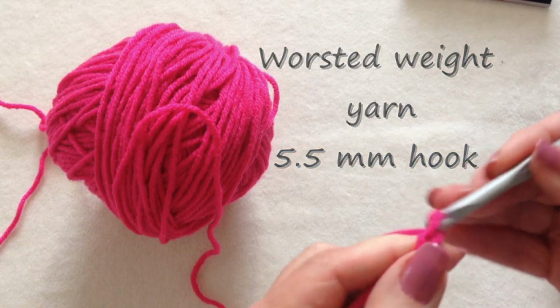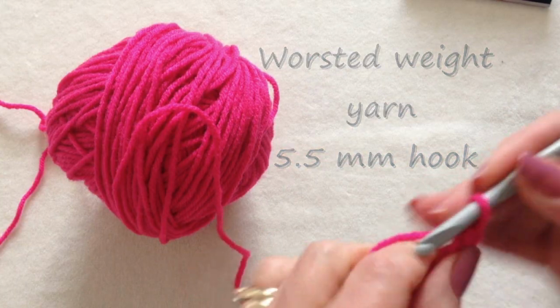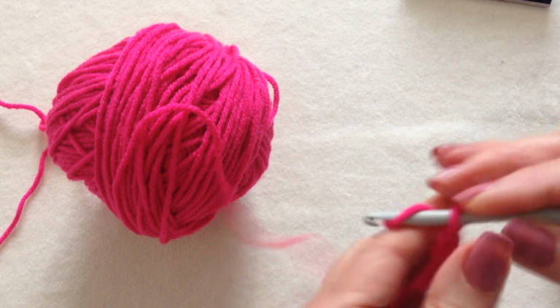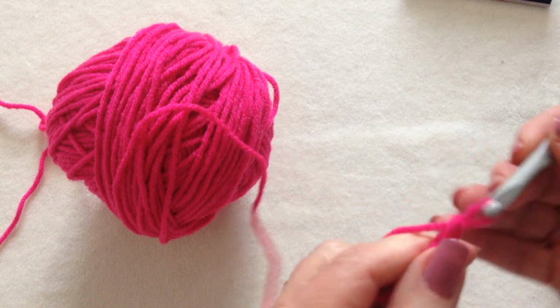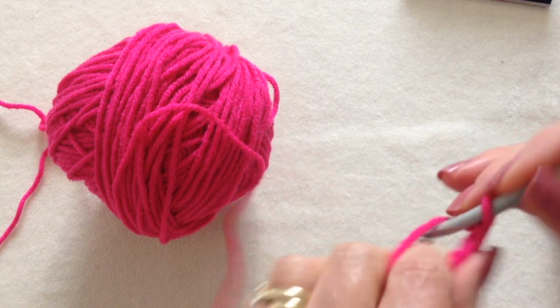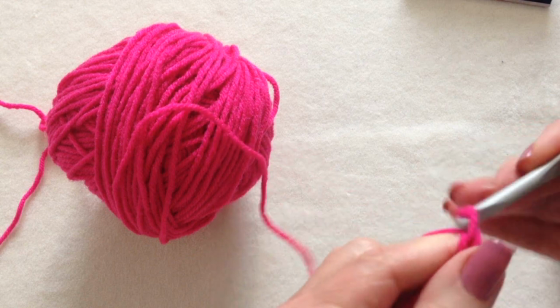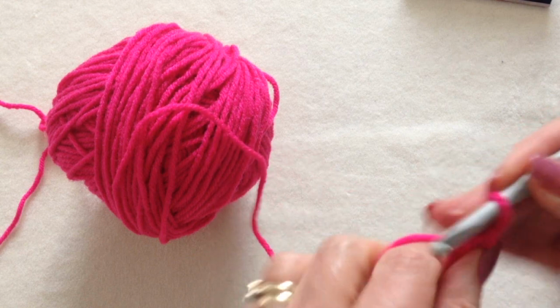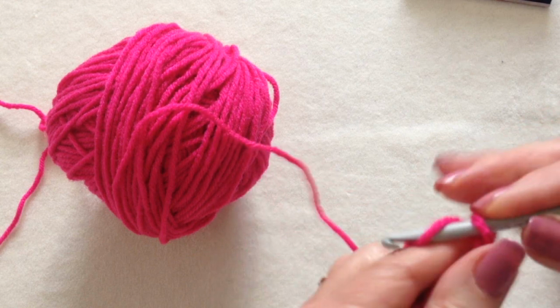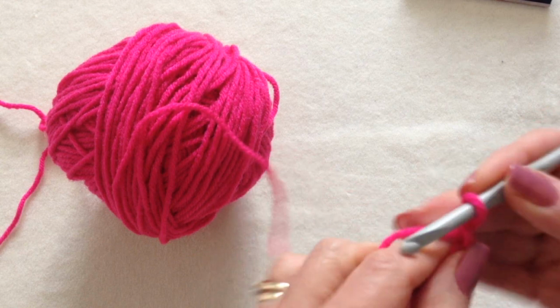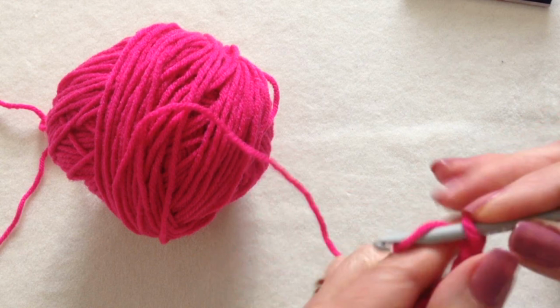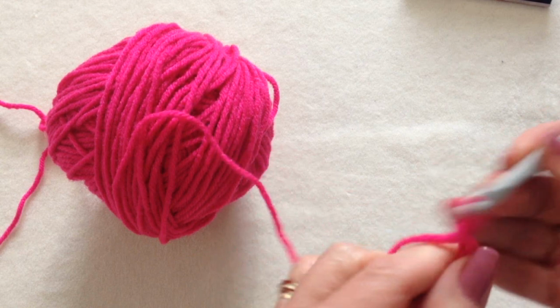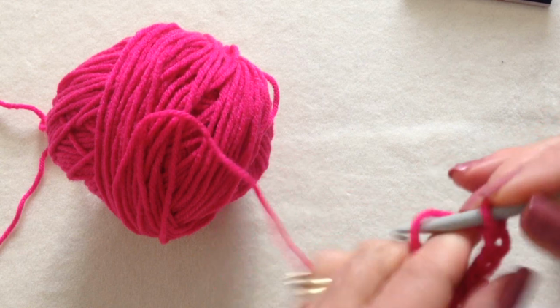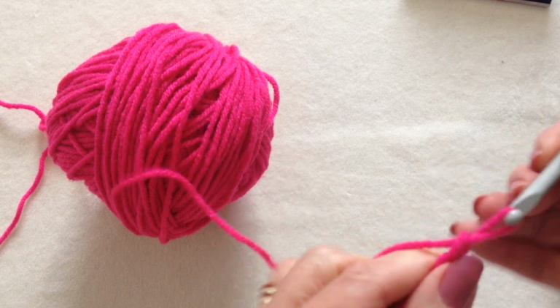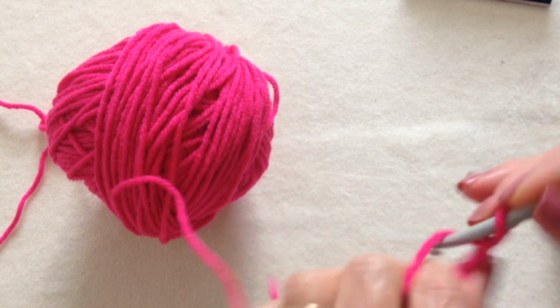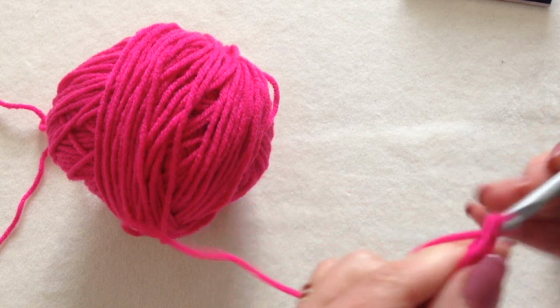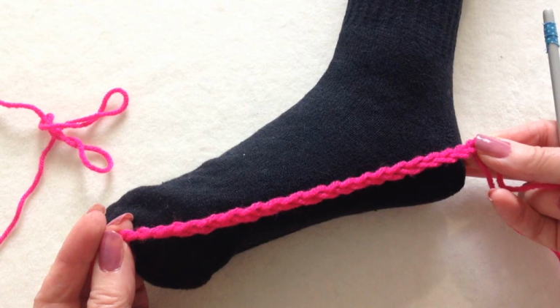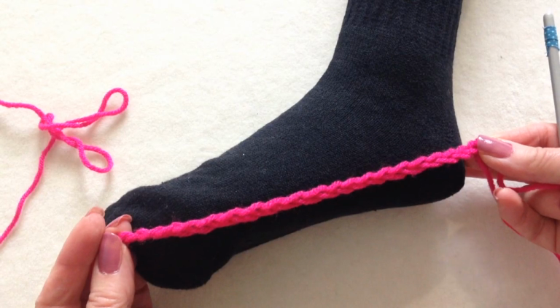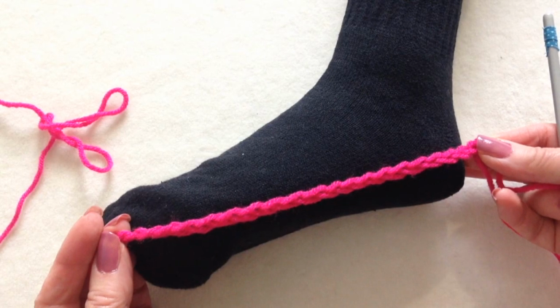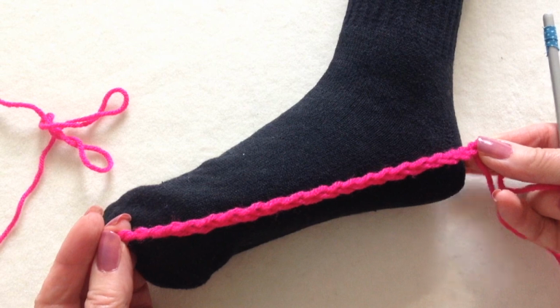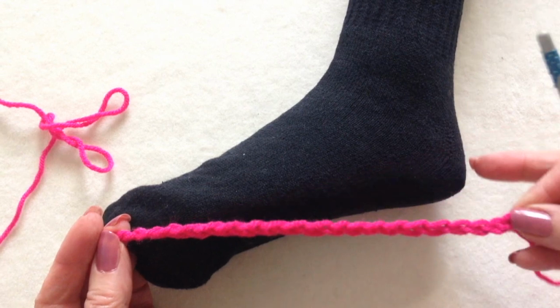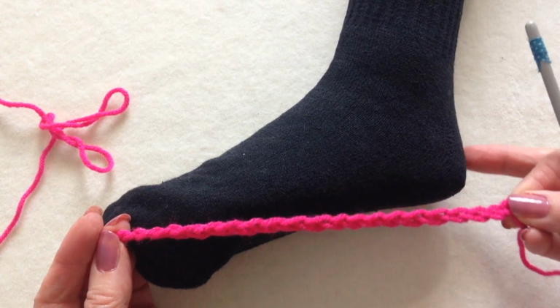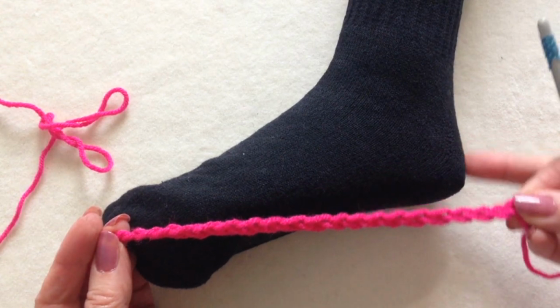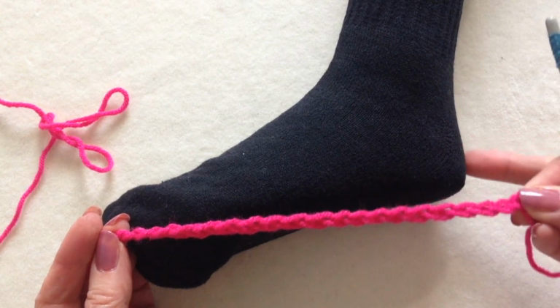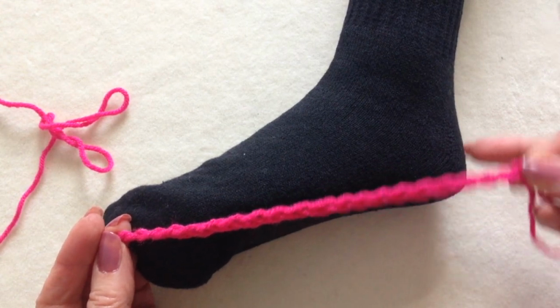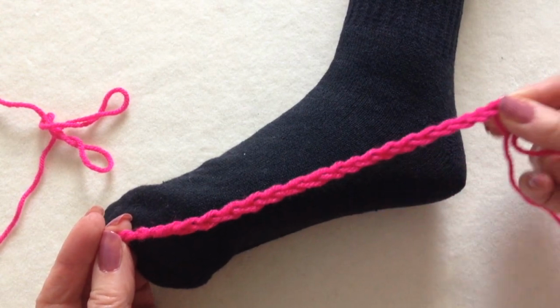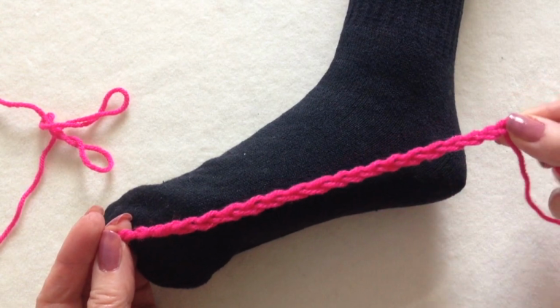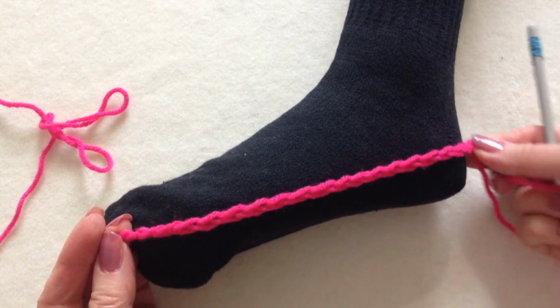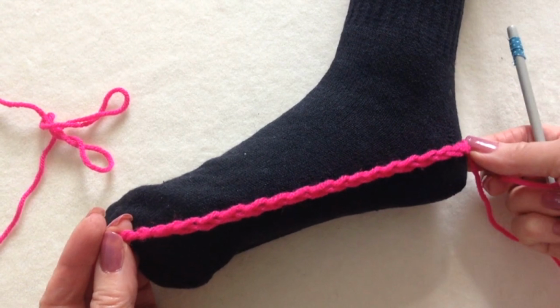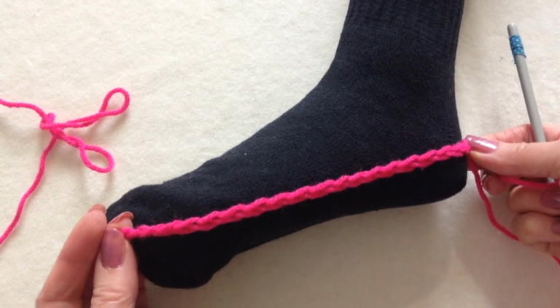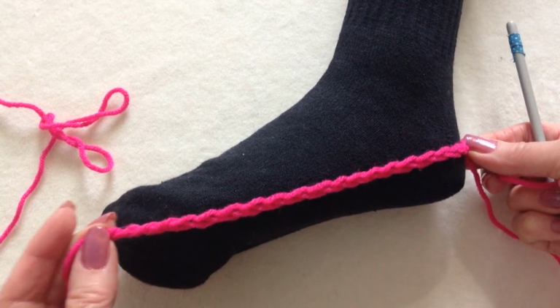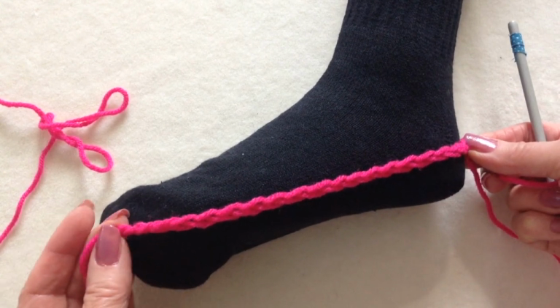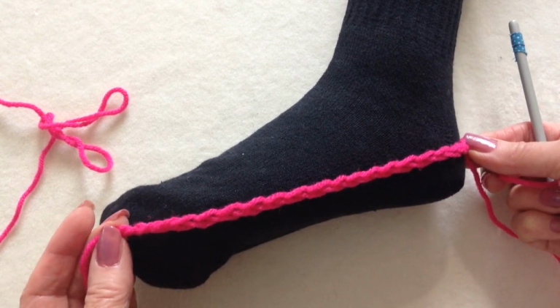I'm going to go ahead and chain. I've worked a chain that goes from the center of the heel, so around the heel, to the toe.